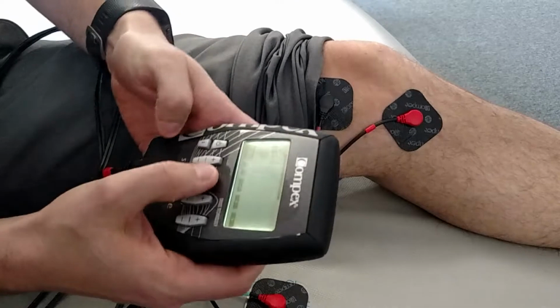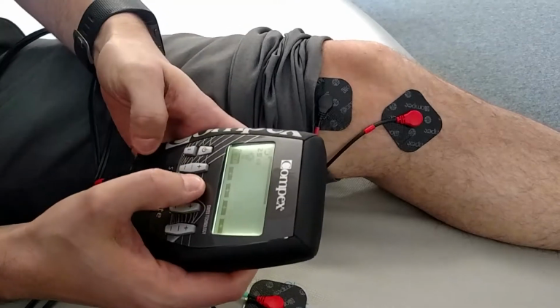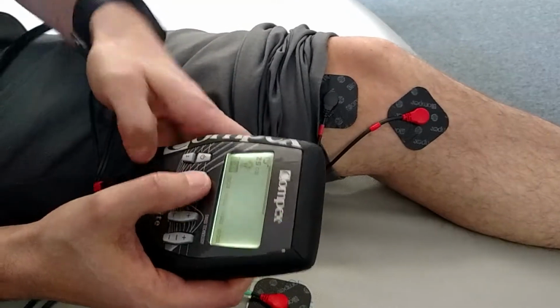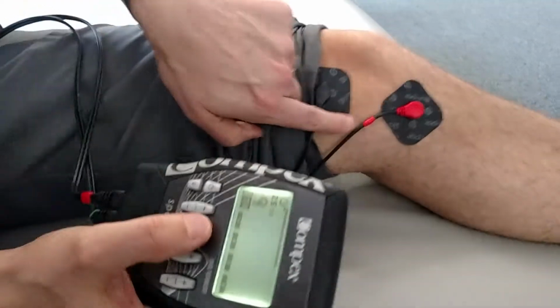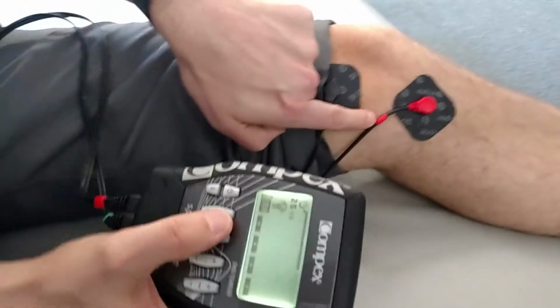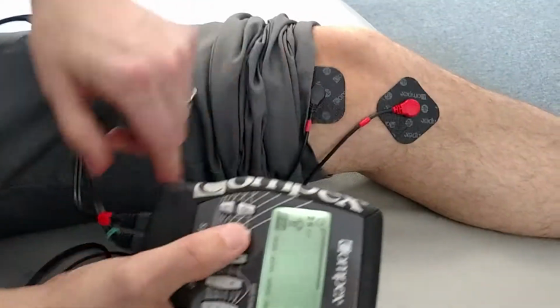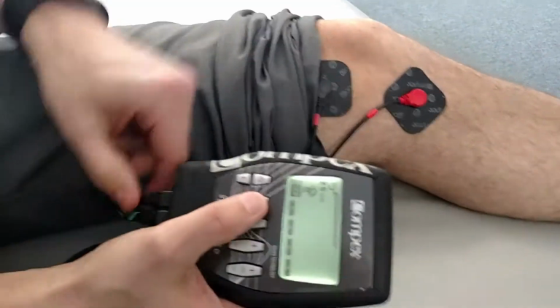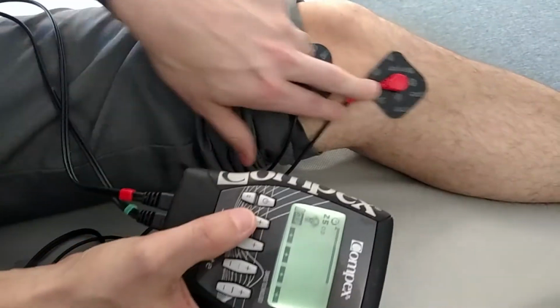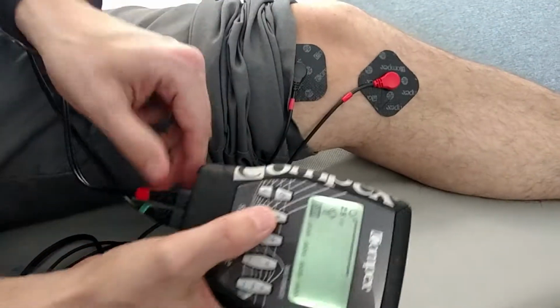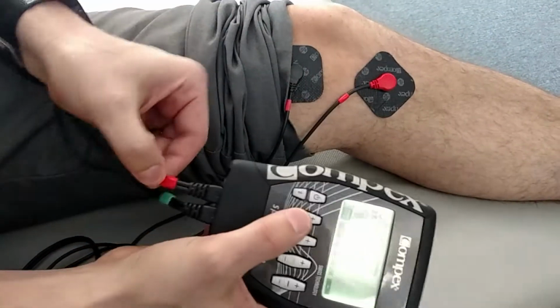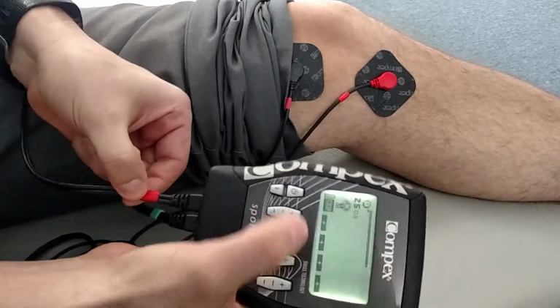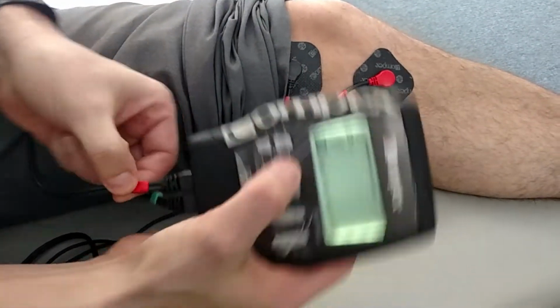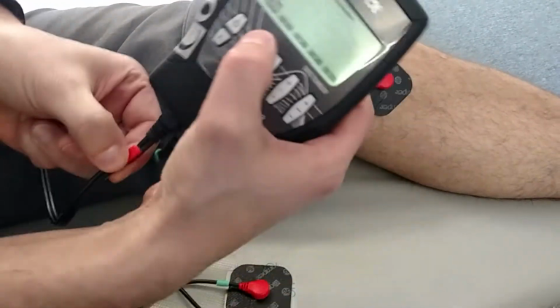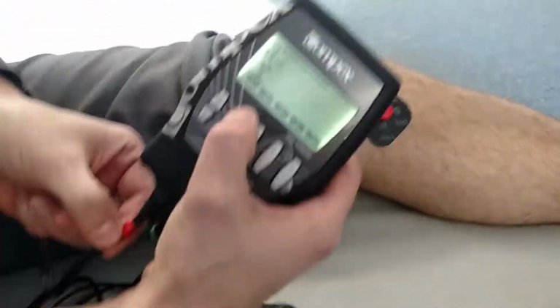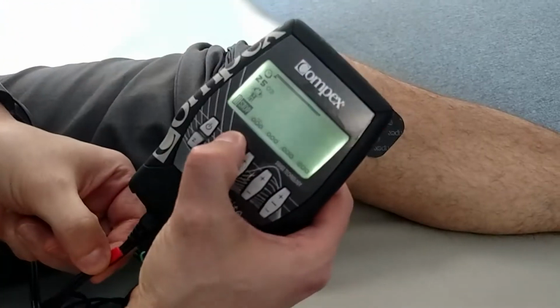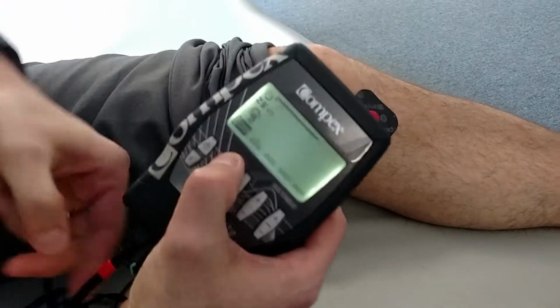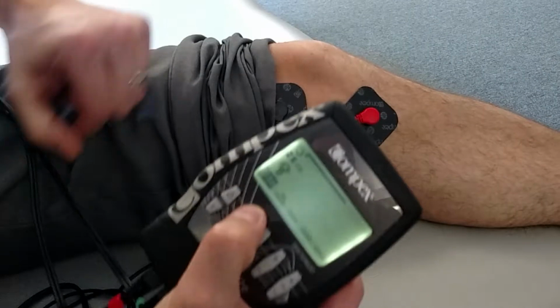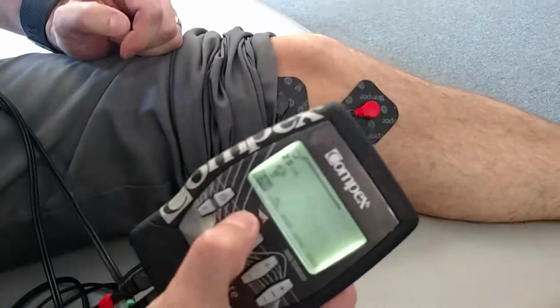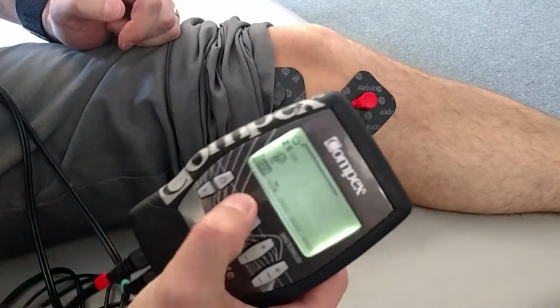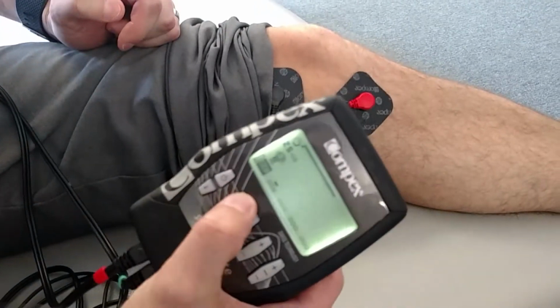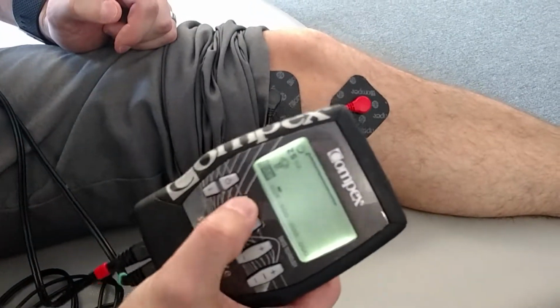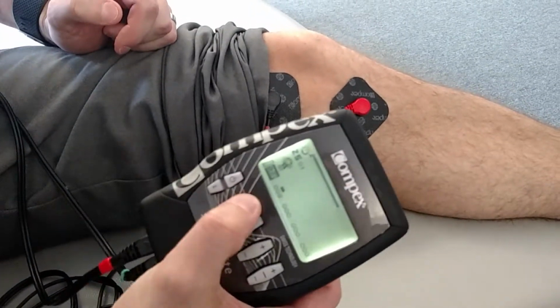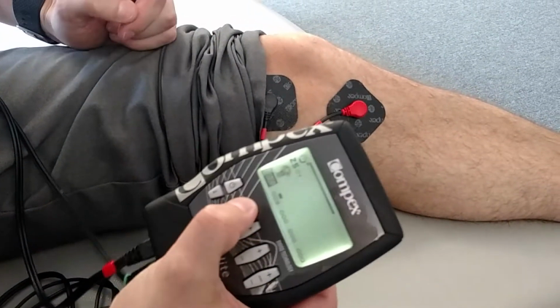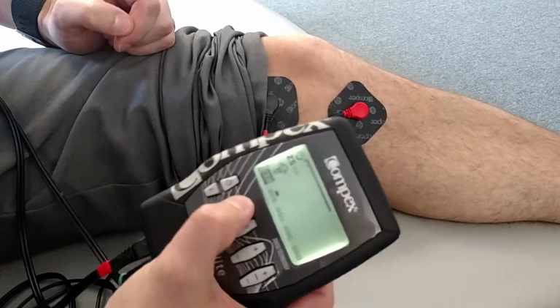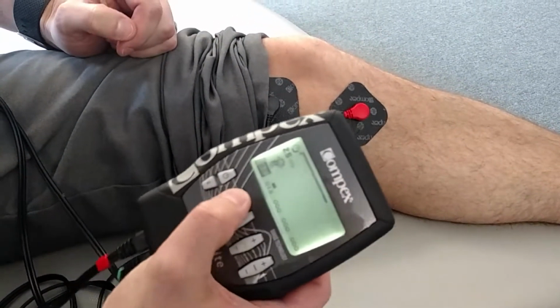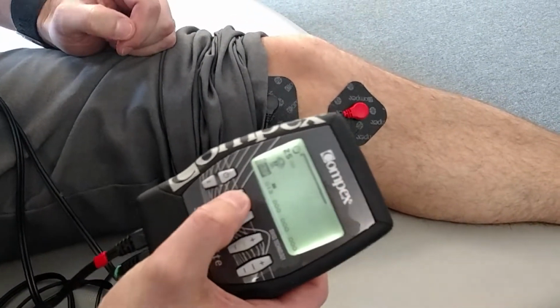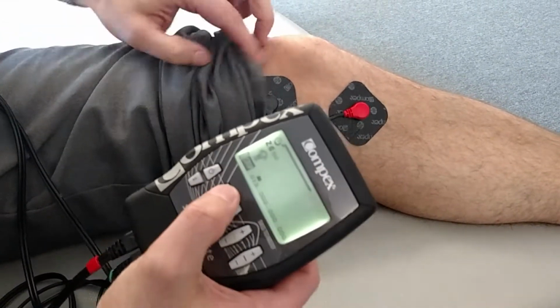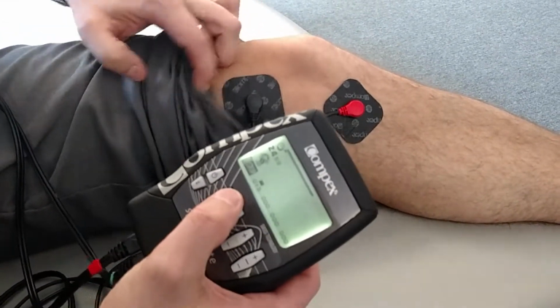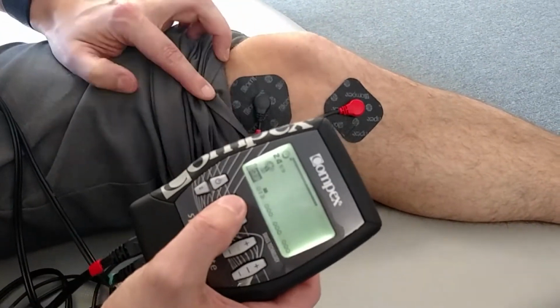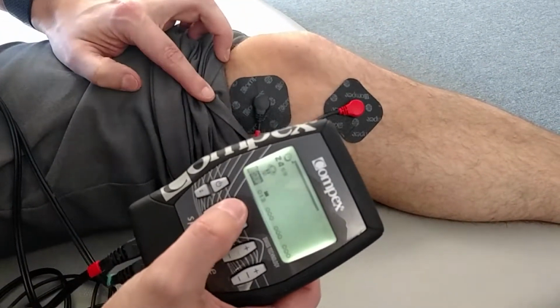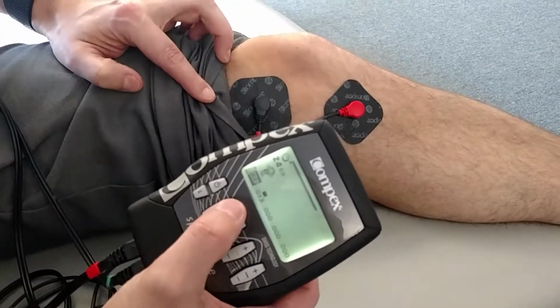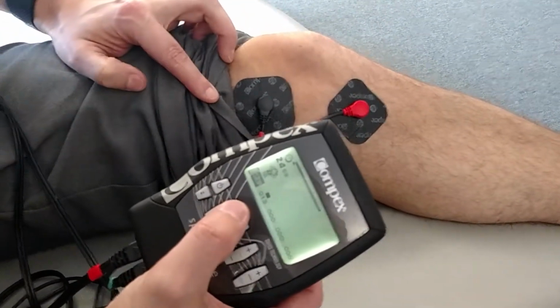We're then going to turn on the red, and turn it up until you get a good strong flutter, as you can see.